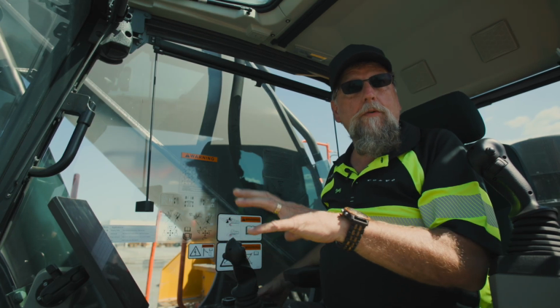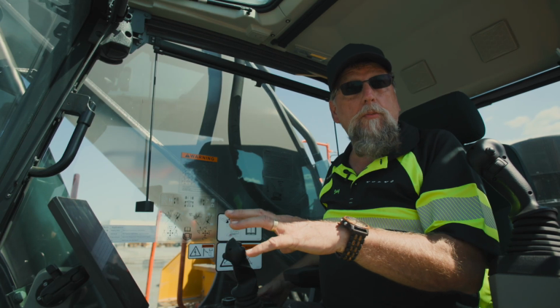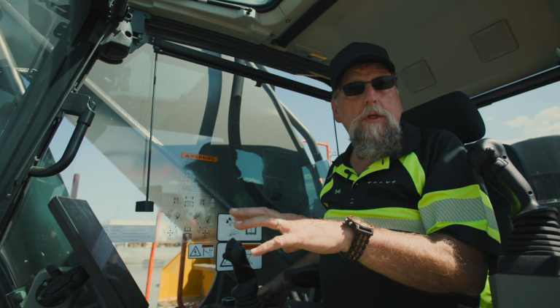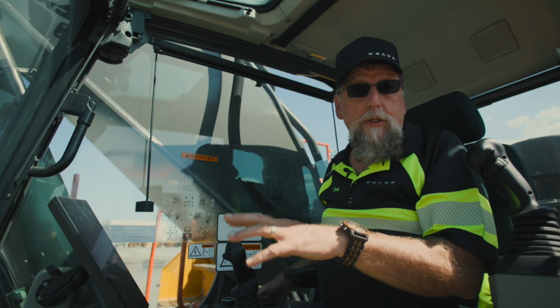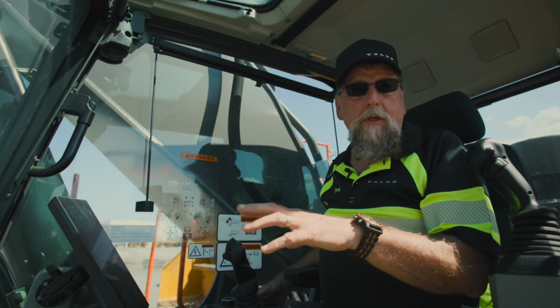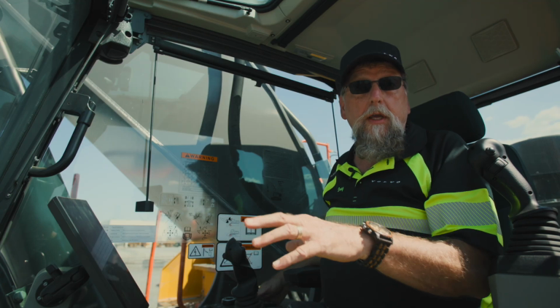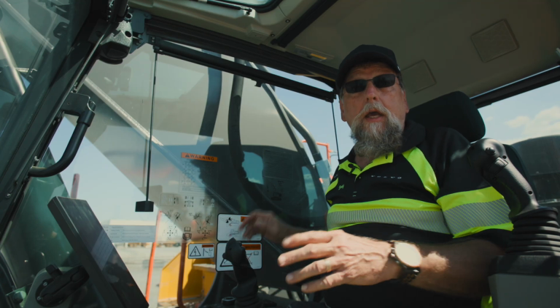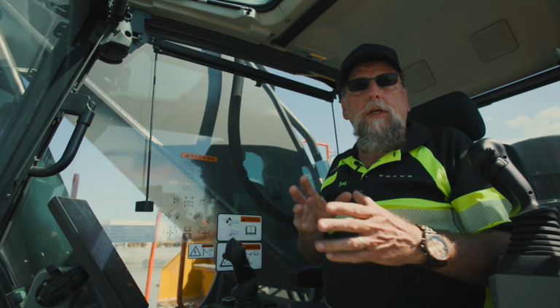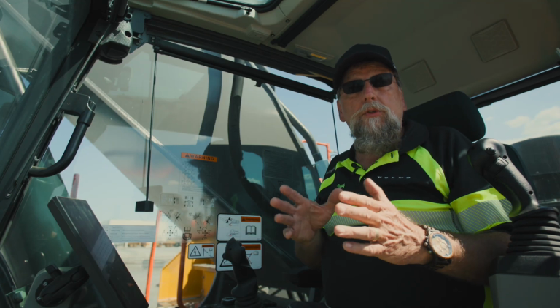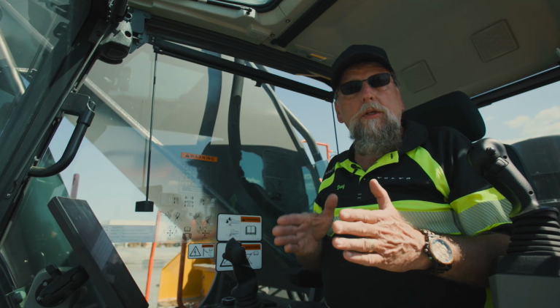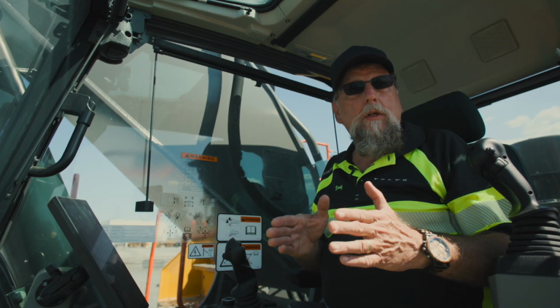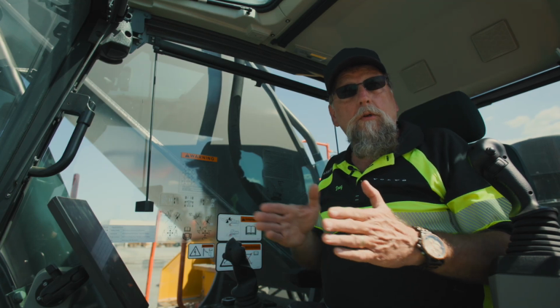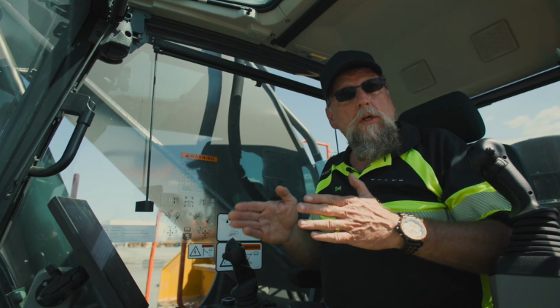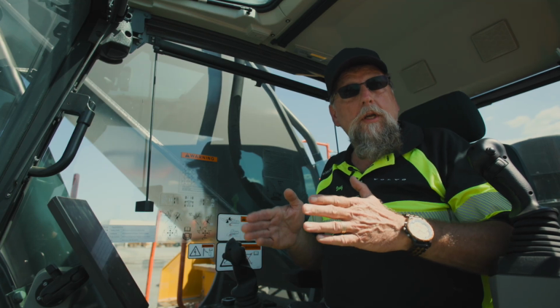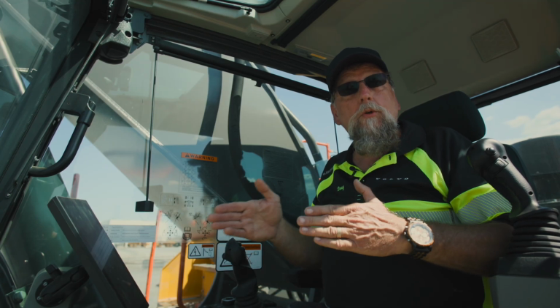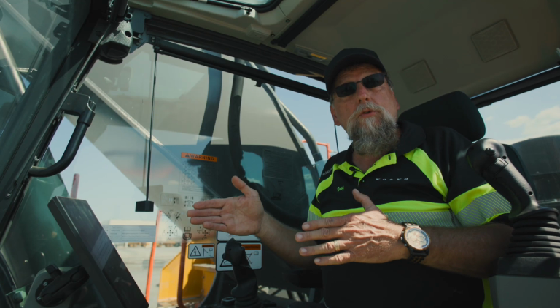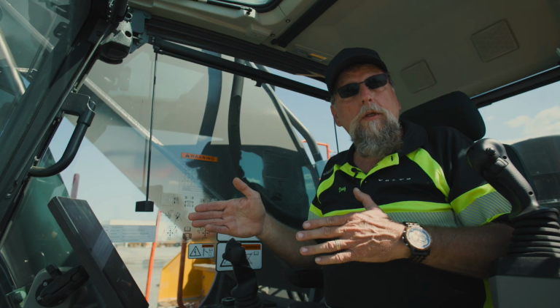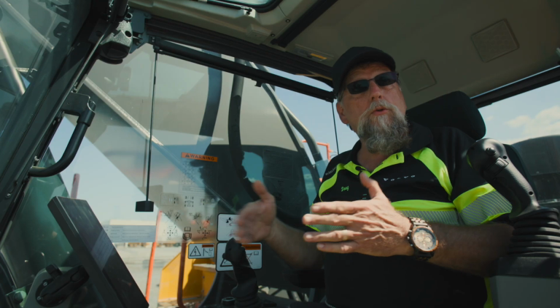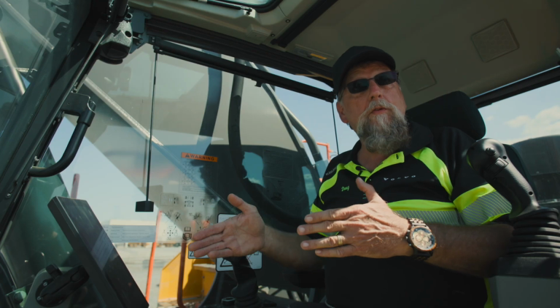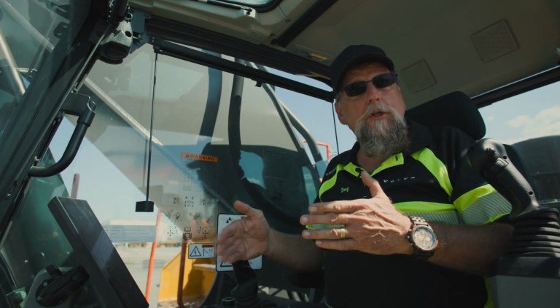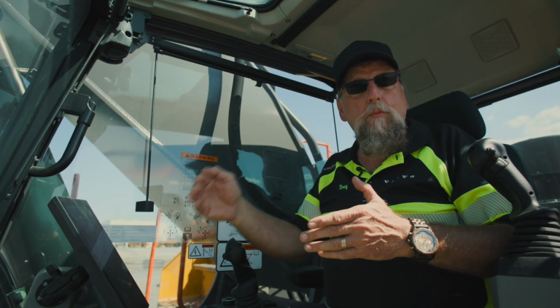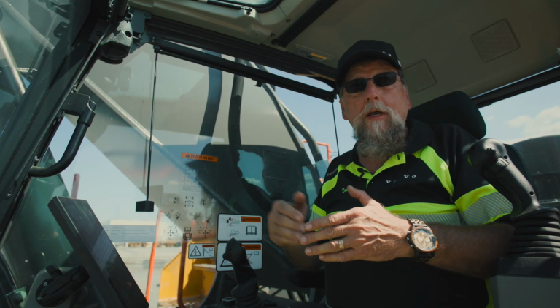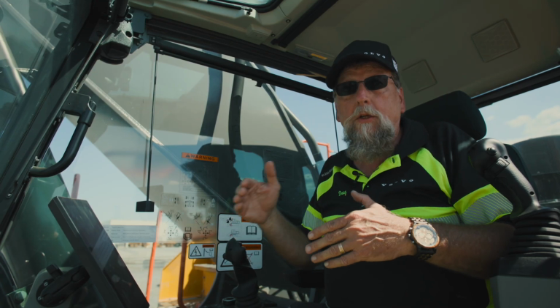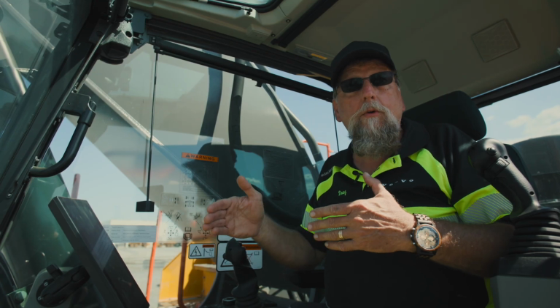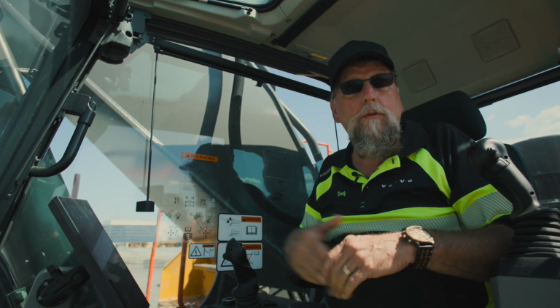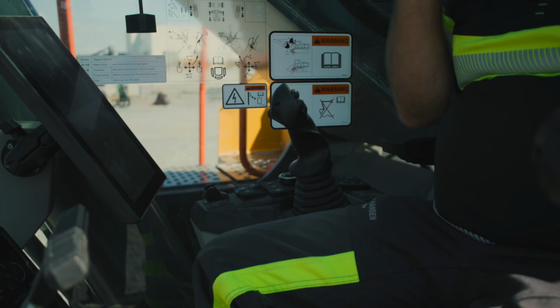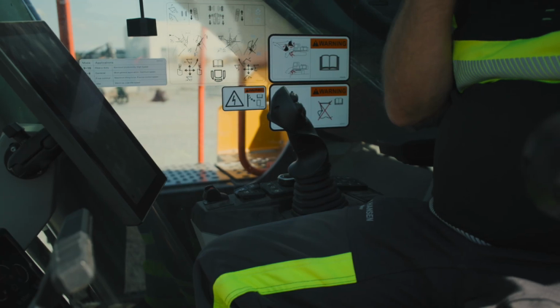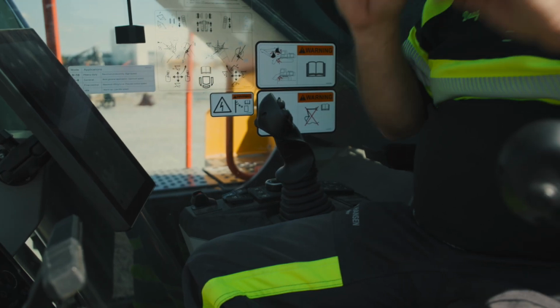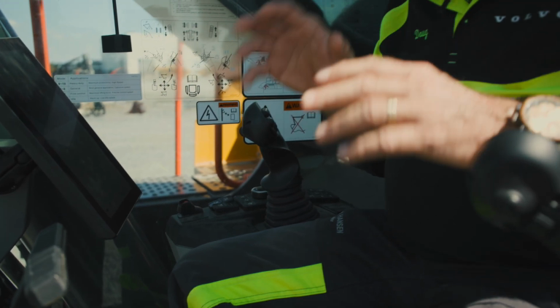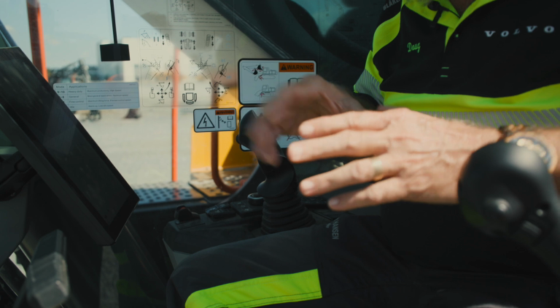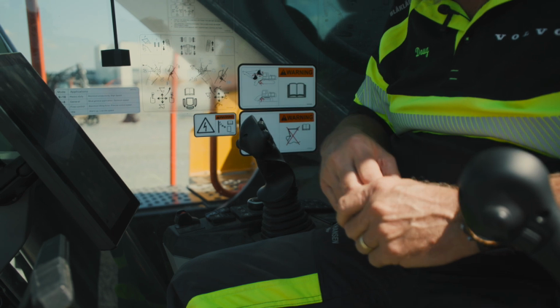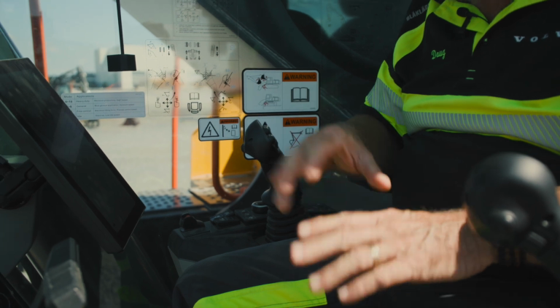So if I have four or five operators, it's easy for me to set this machine up to run the way each one of those guys wants it. As soon as they come in for their shift, they pick their name and it's ready to roll.